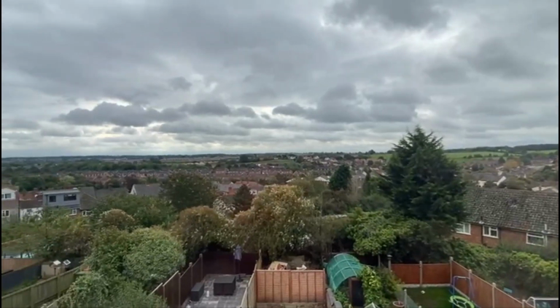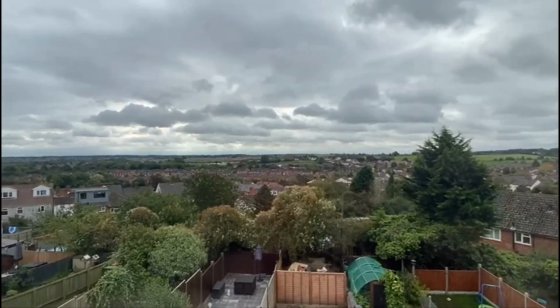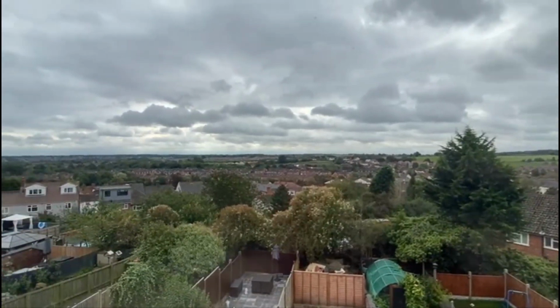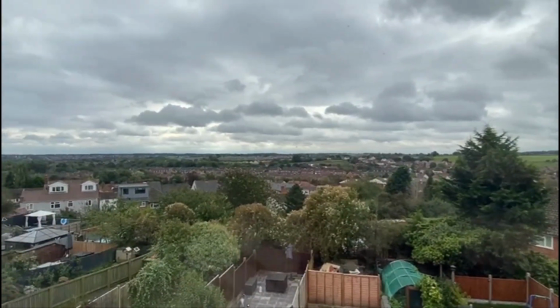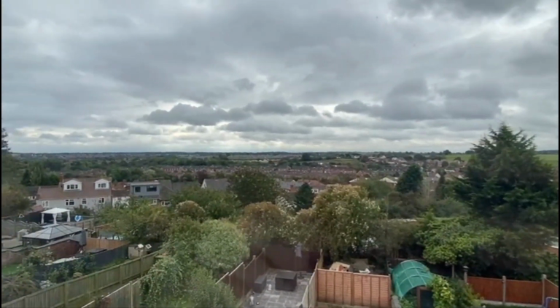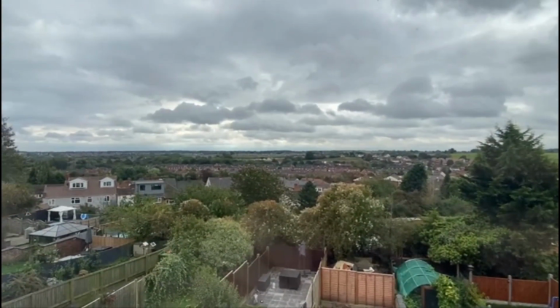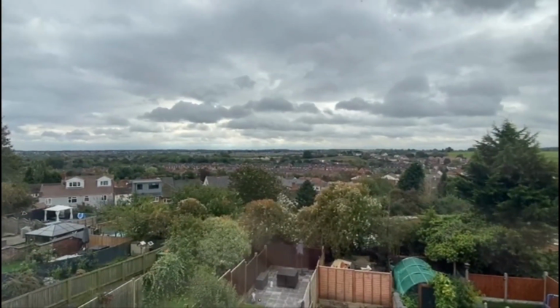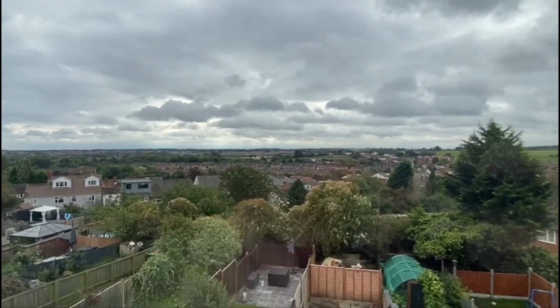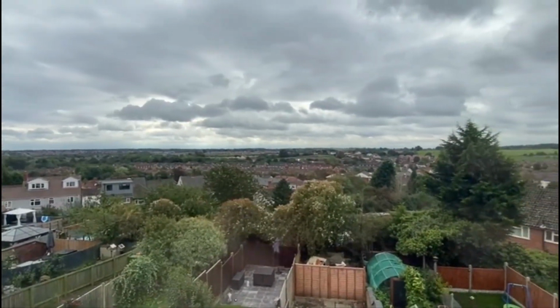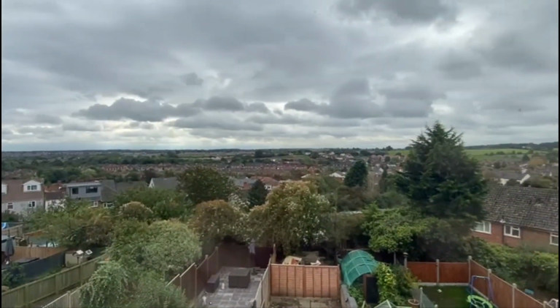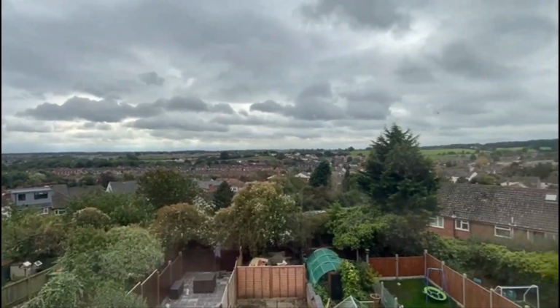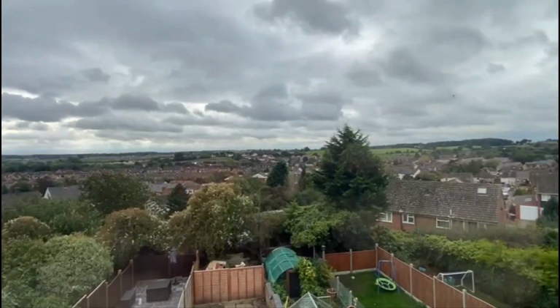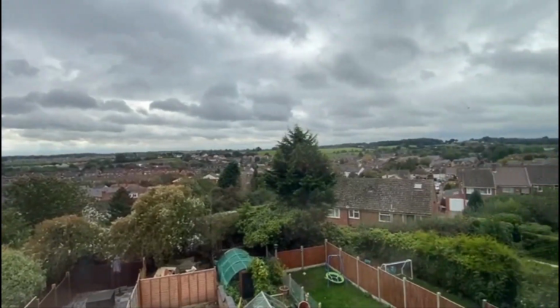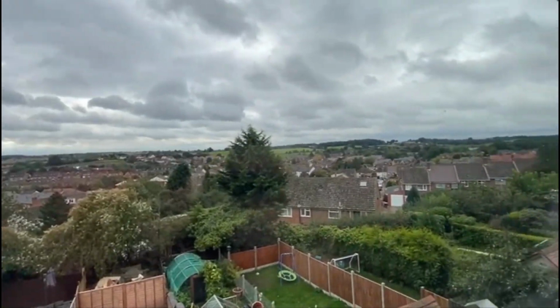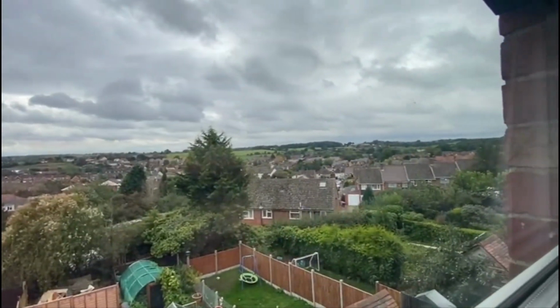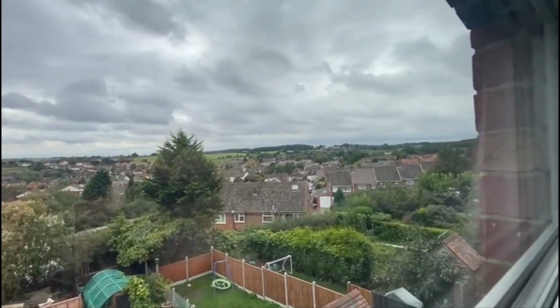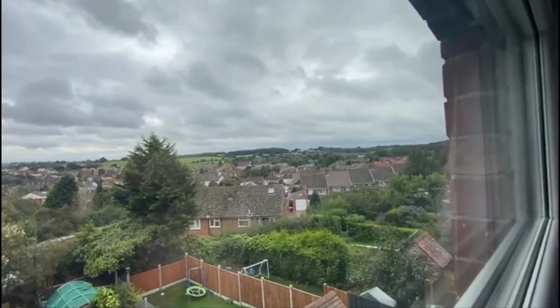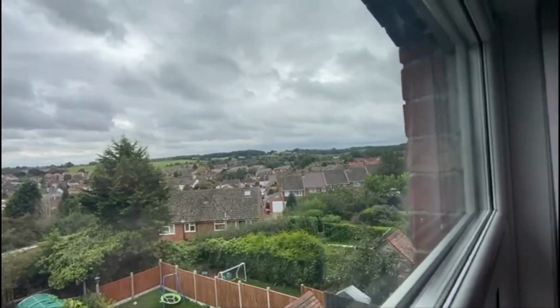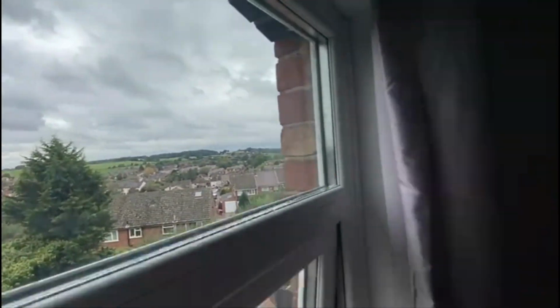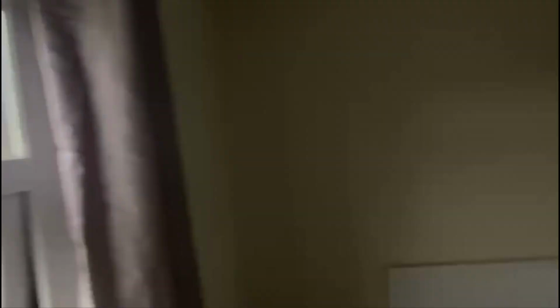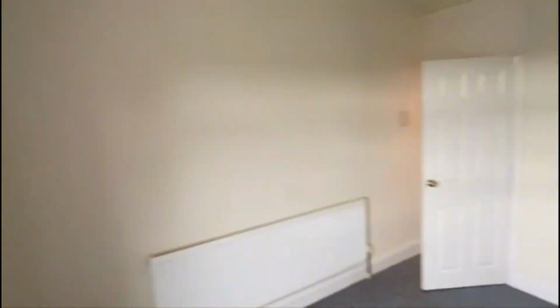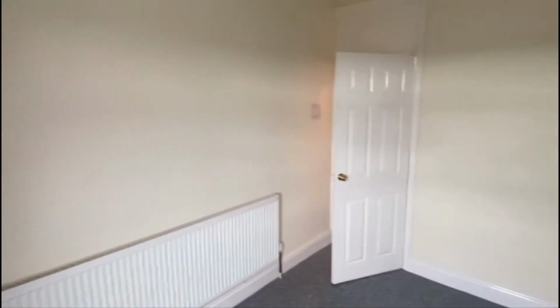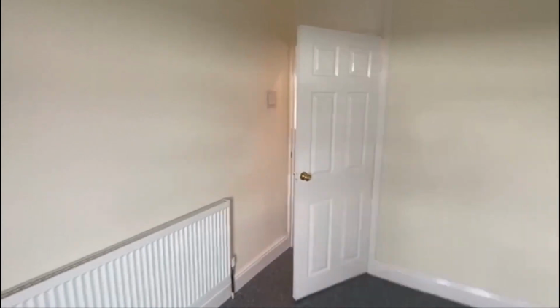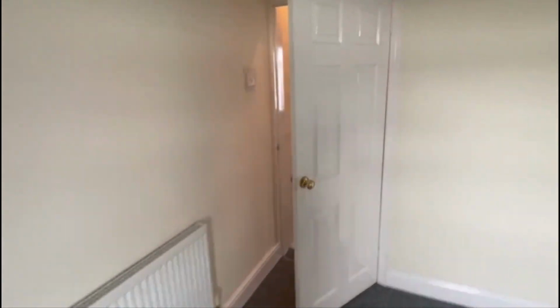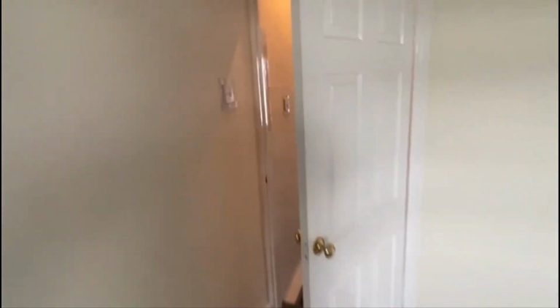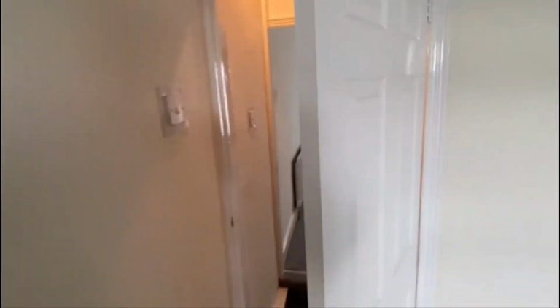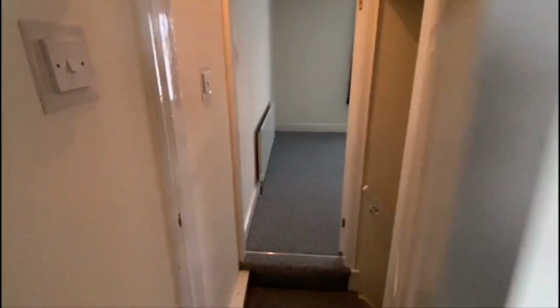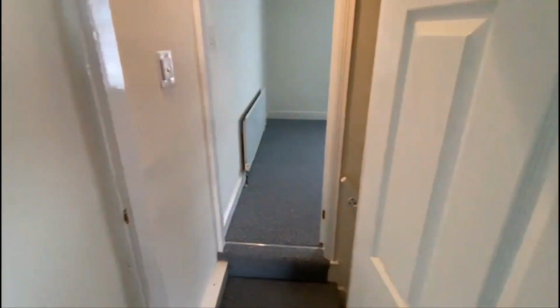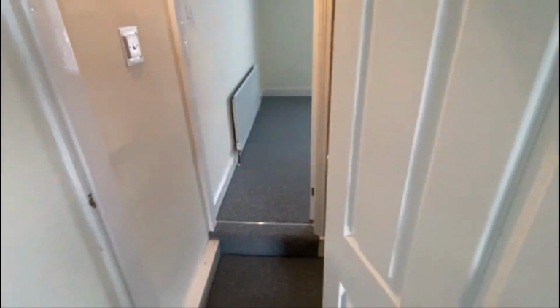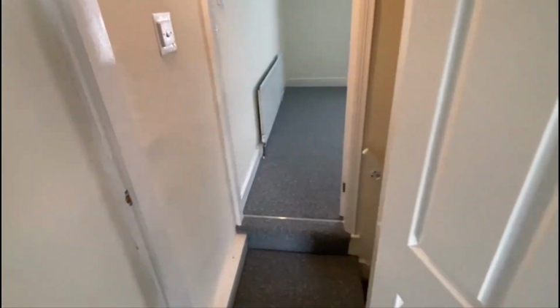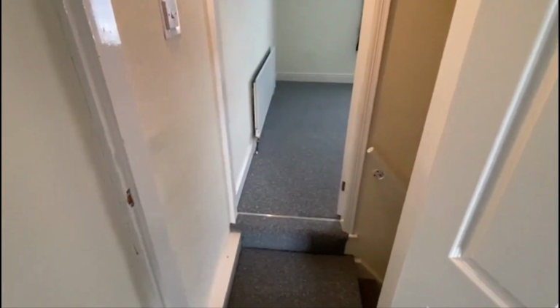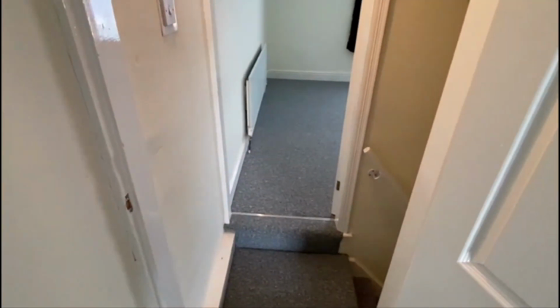All the way out, up past Galley Common, all the way up to Ansley Village up that direction. Right, I'm just going to stop the camera and work our way back down to the bottom floor.